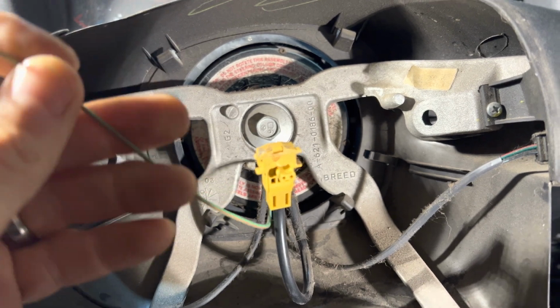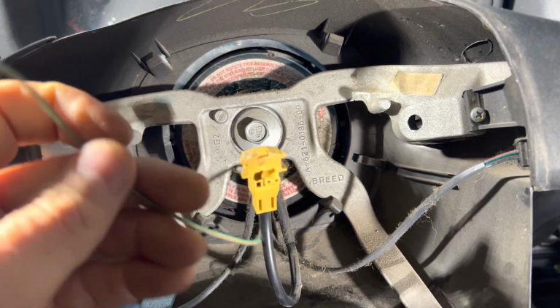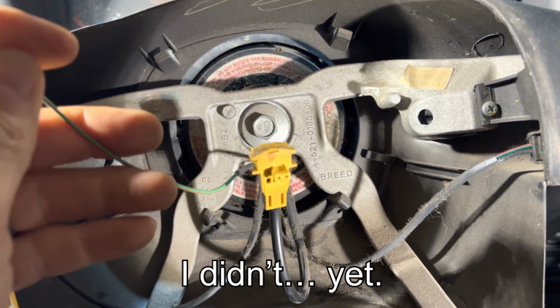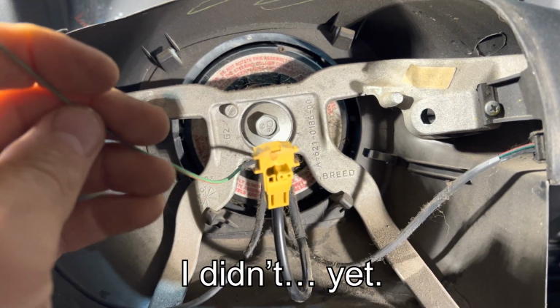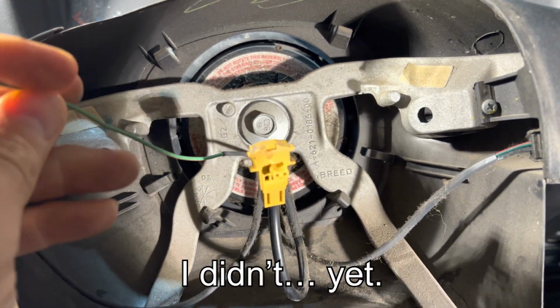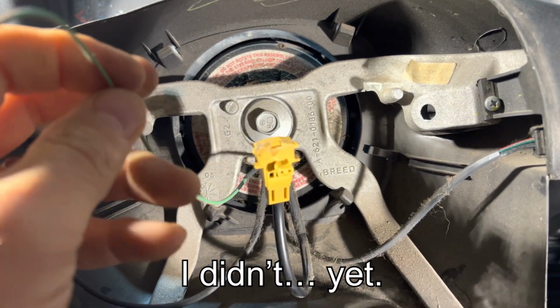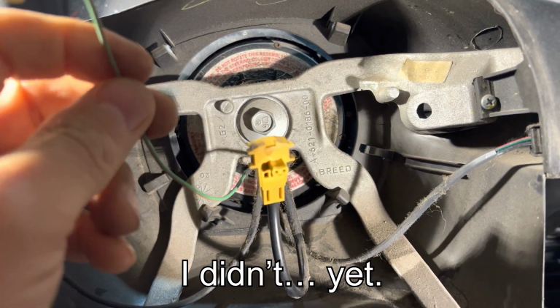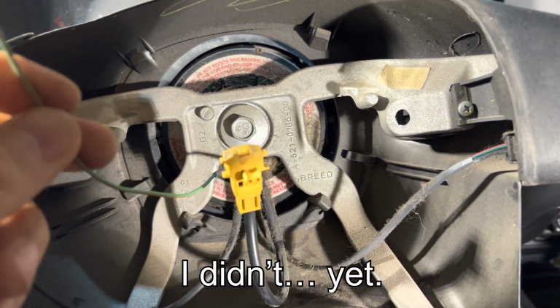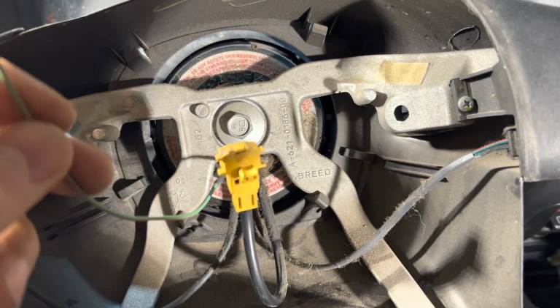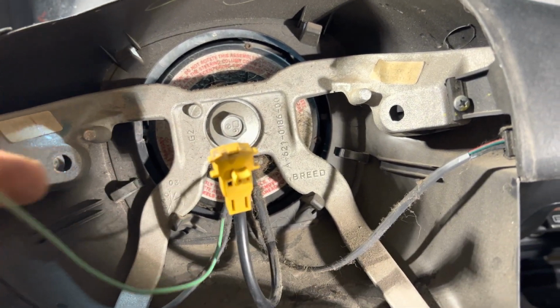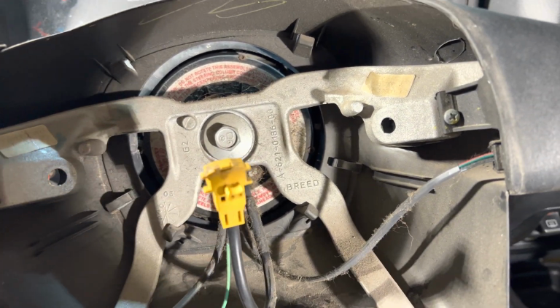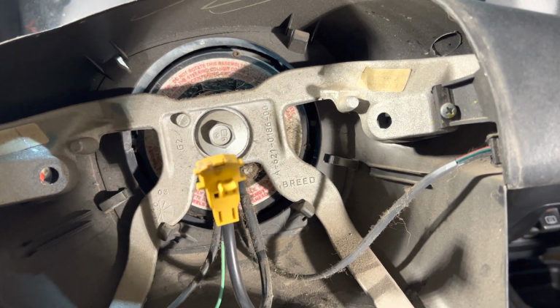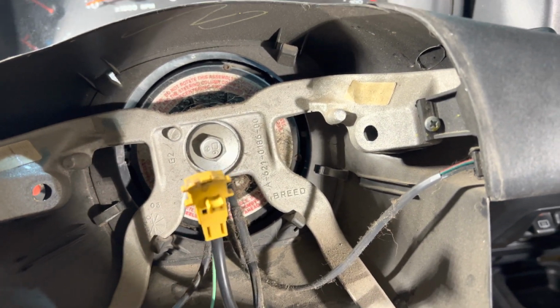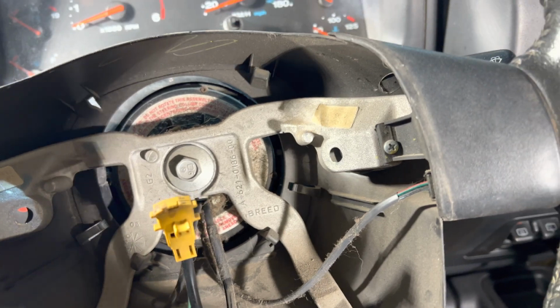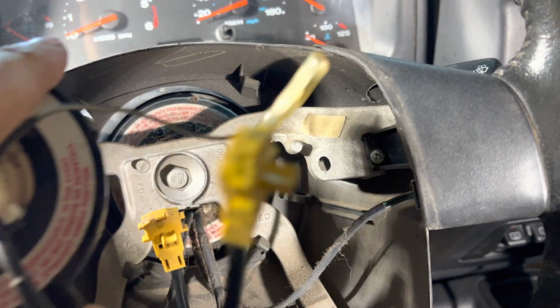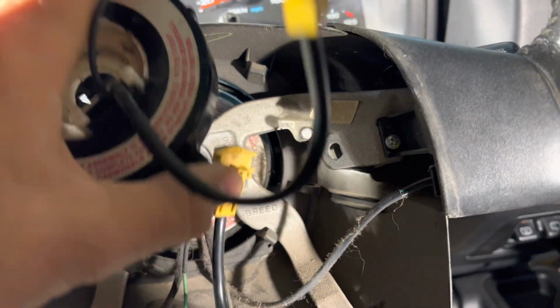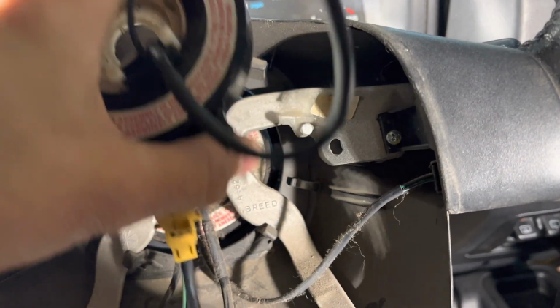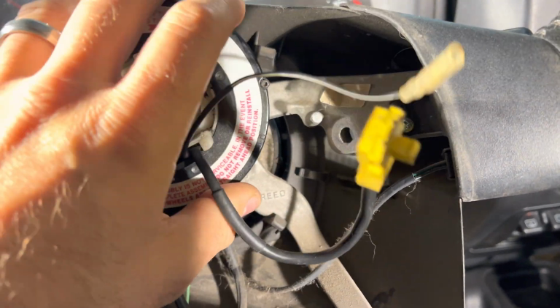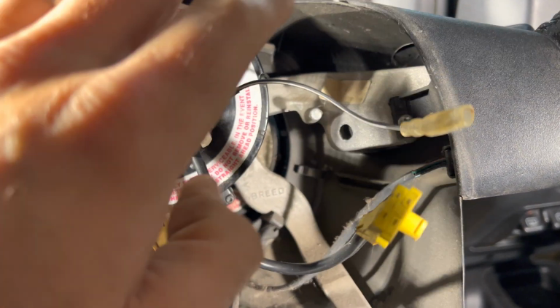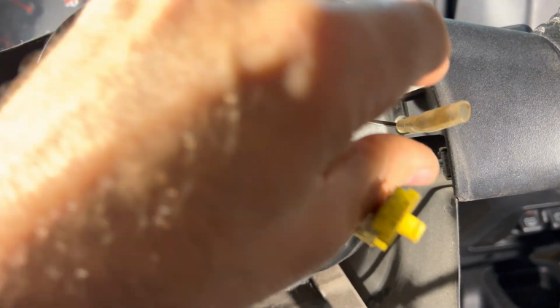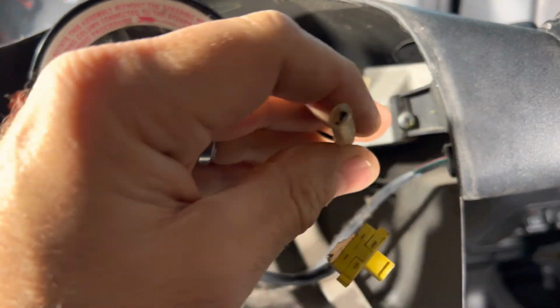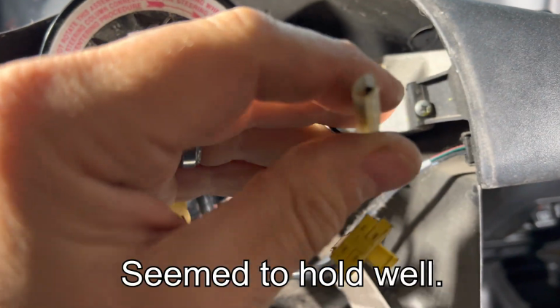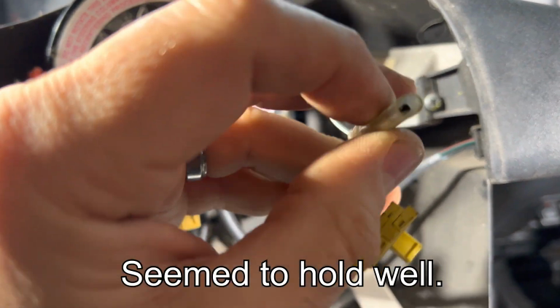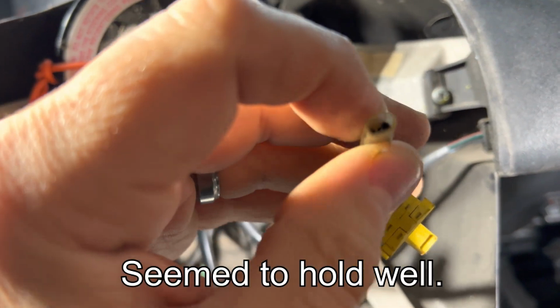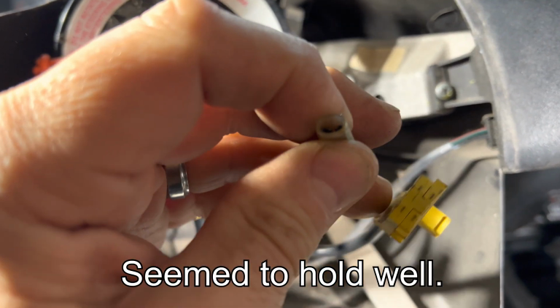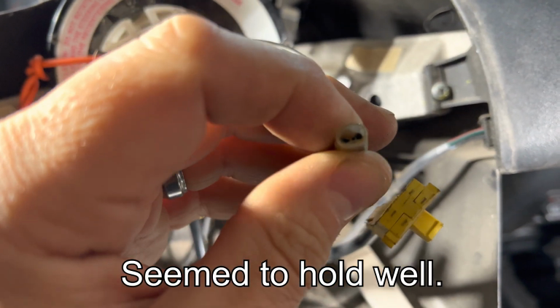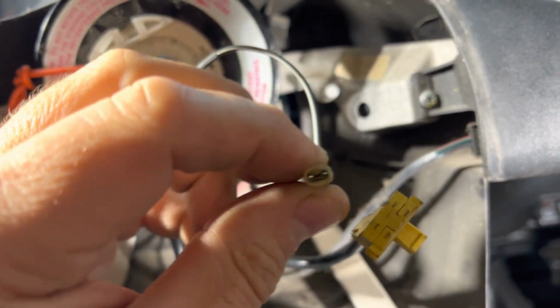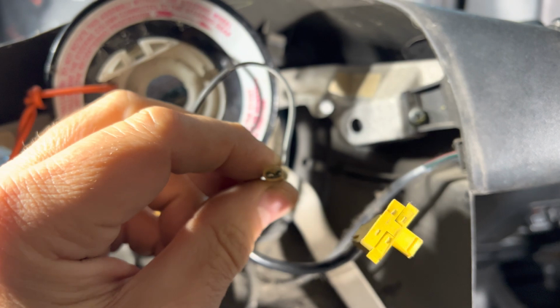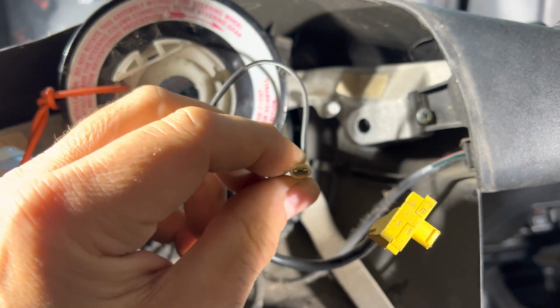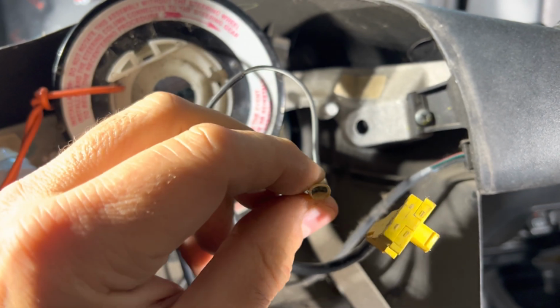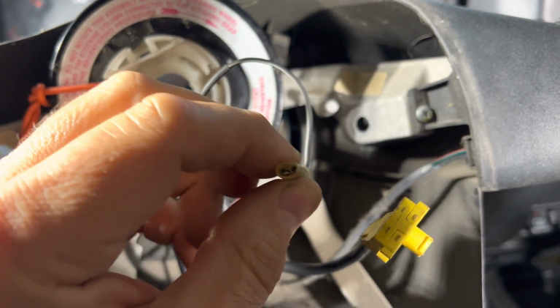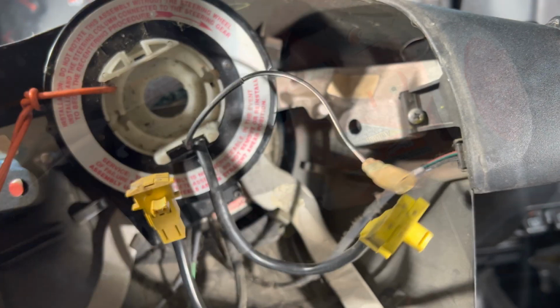The connection to the horn button is a little different. So I'll probably end up just cutting this wire and grafting it onto this one, if this one doesn't clip into the pin. So we'll see soon enough.